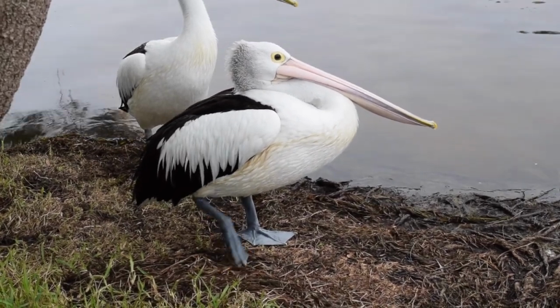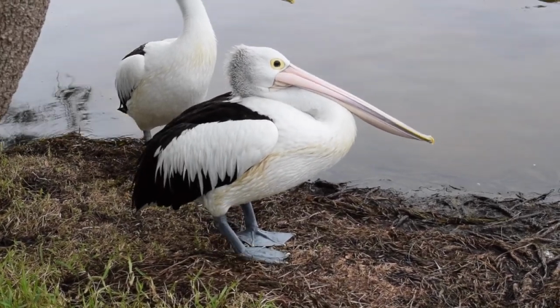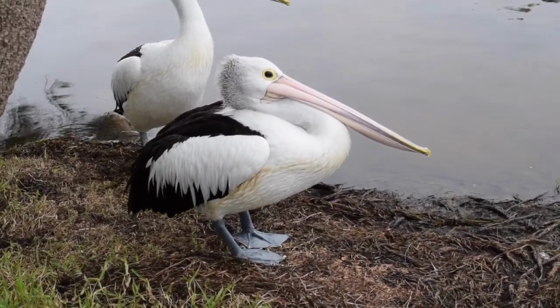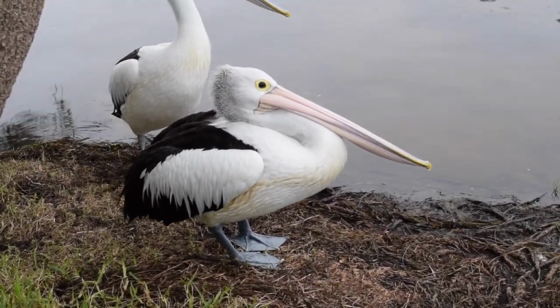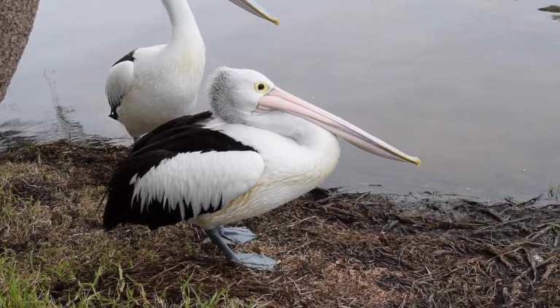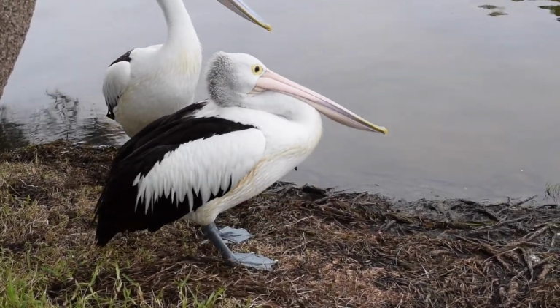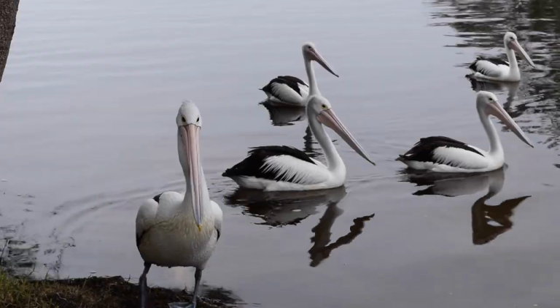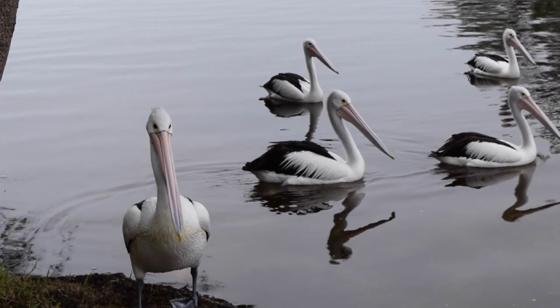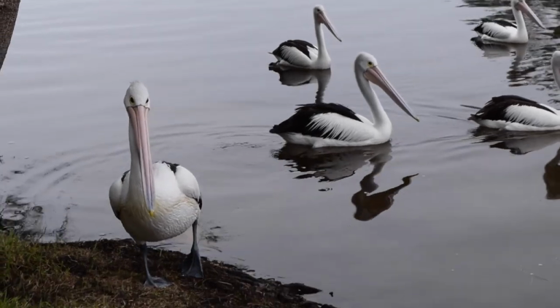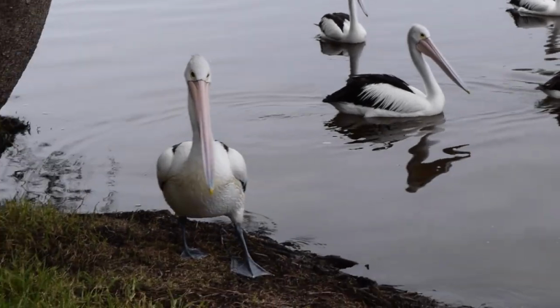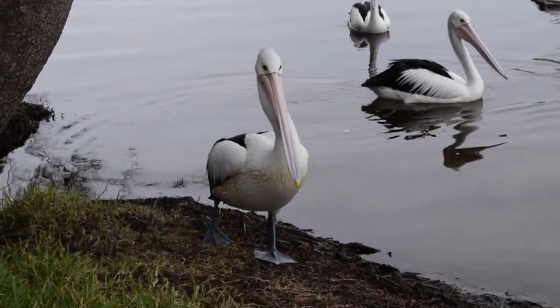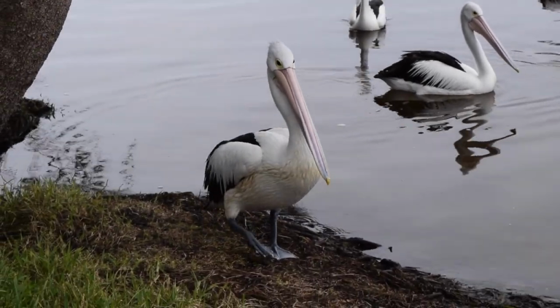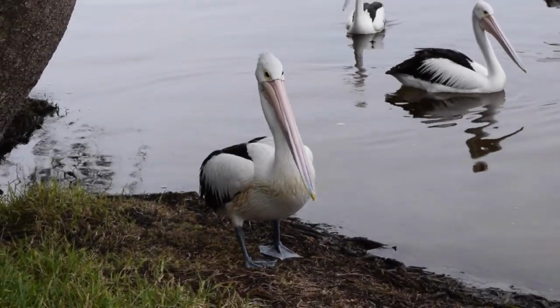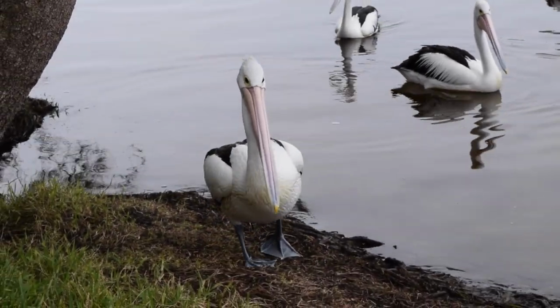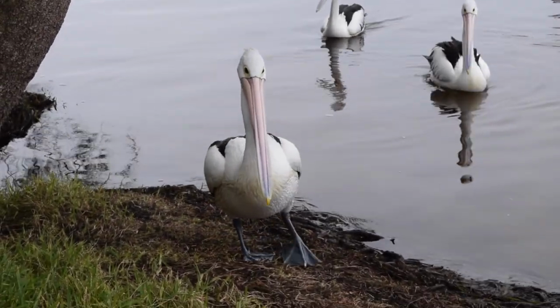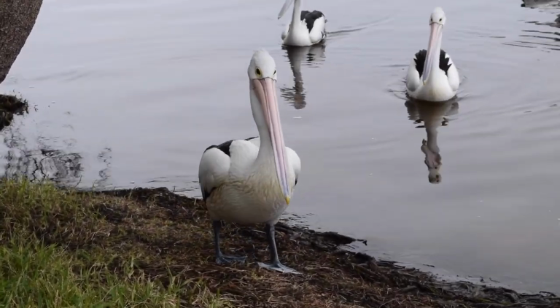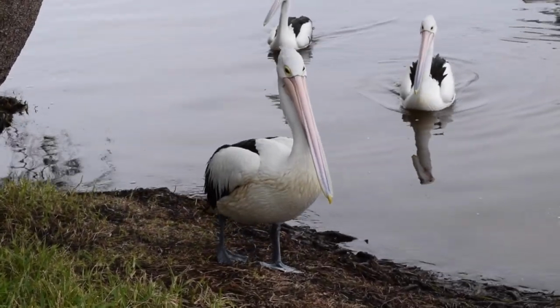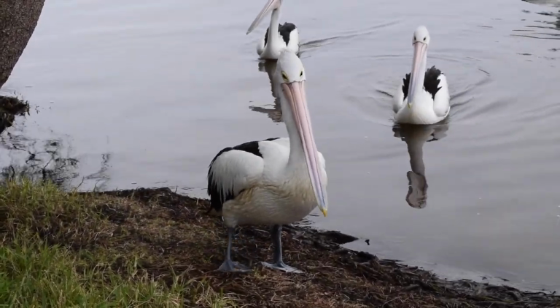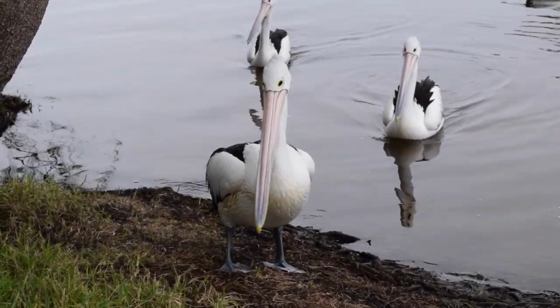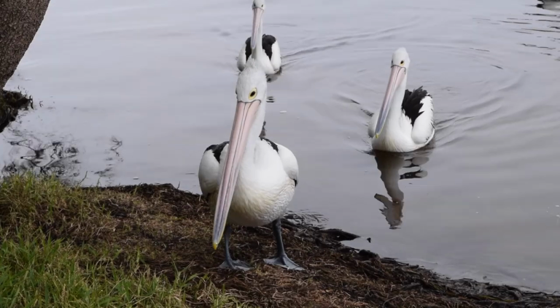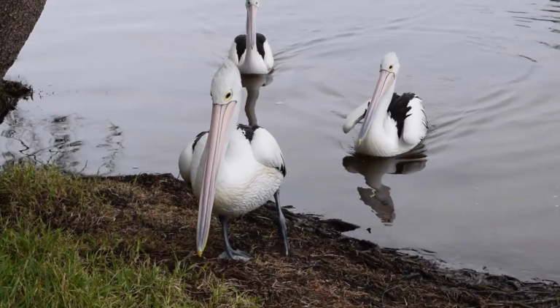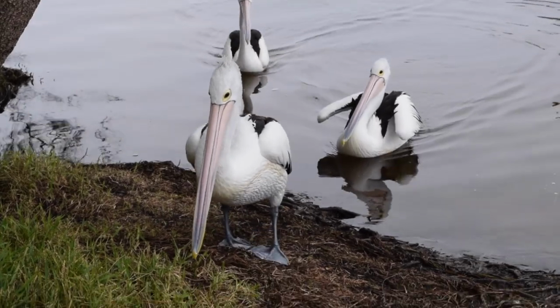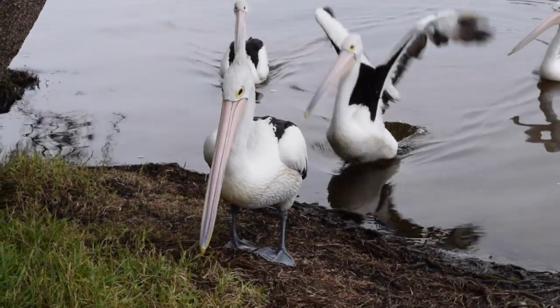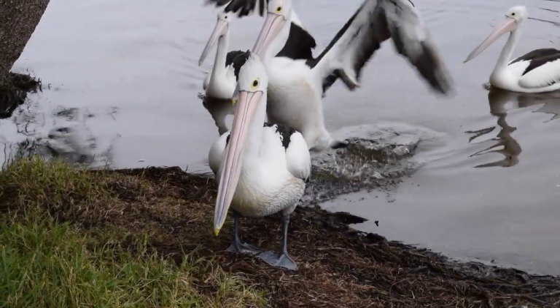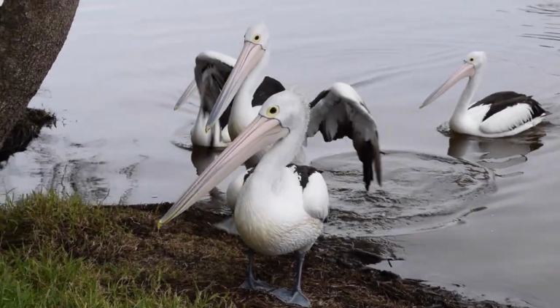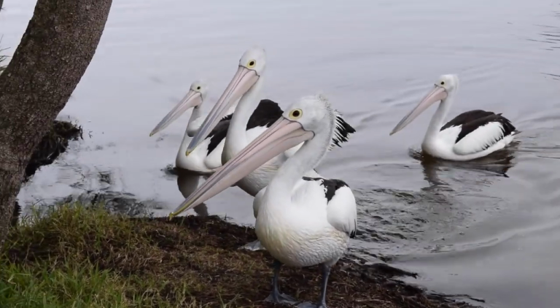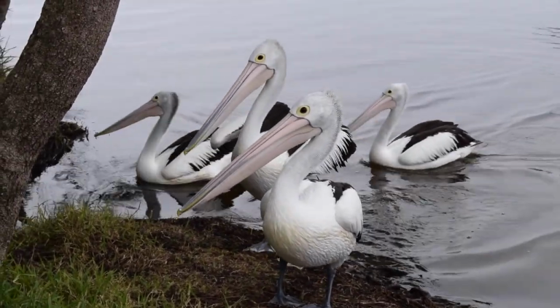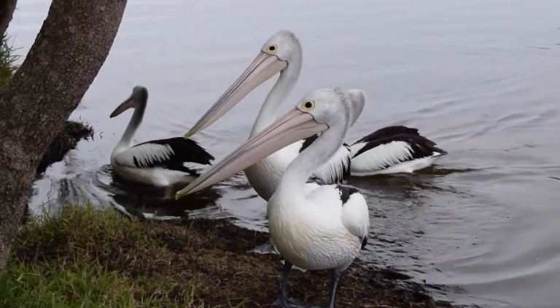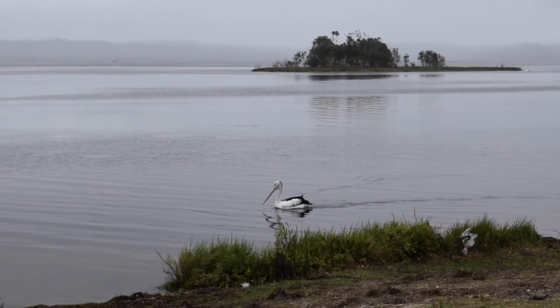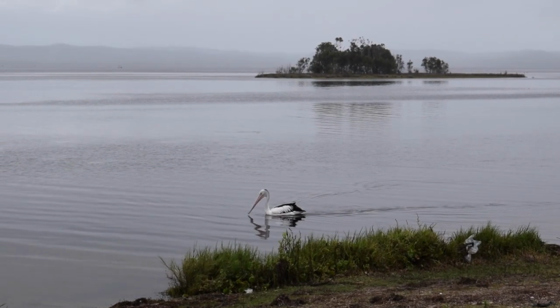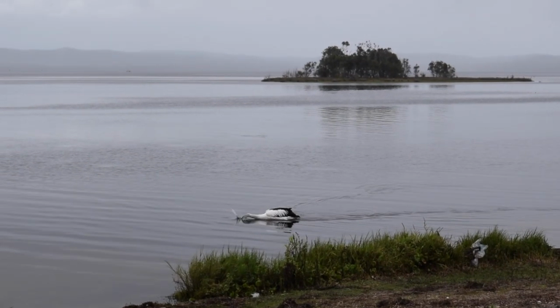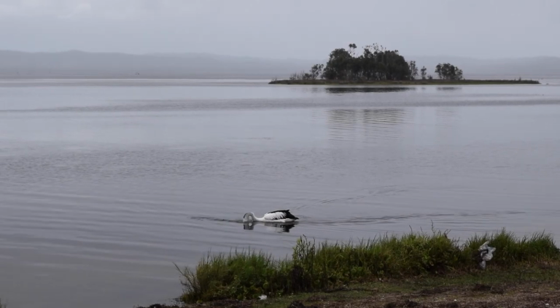The Australian pelican is predominantly found throughout Australia and Papua New Guinea, Western Indonesia, and has been spotted in New Zealand and Western Pacific Islands. Pelicans are widespread on freshwater, estuaries, marine wetlands and waterways.